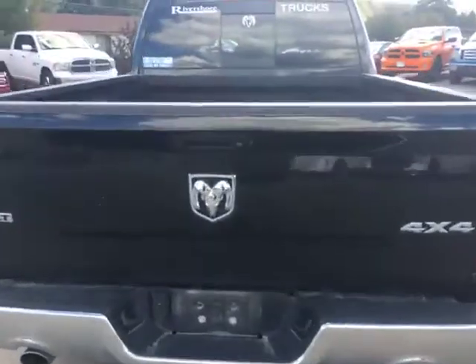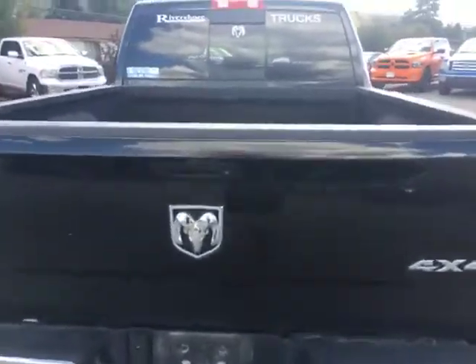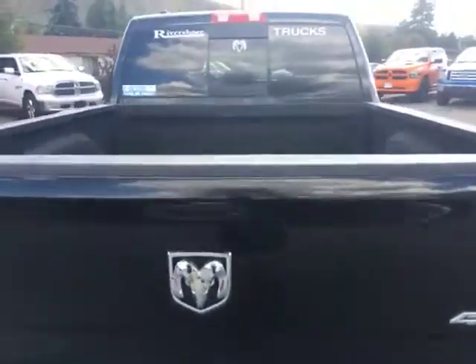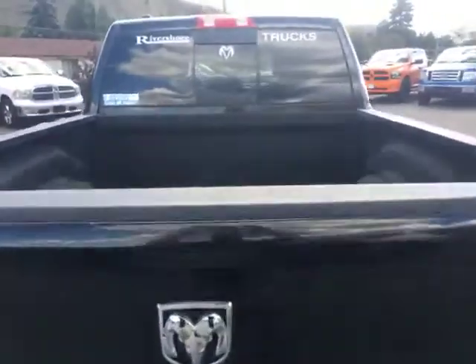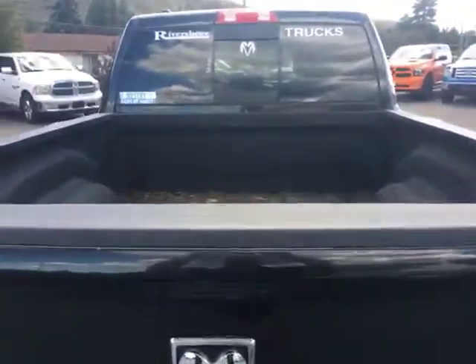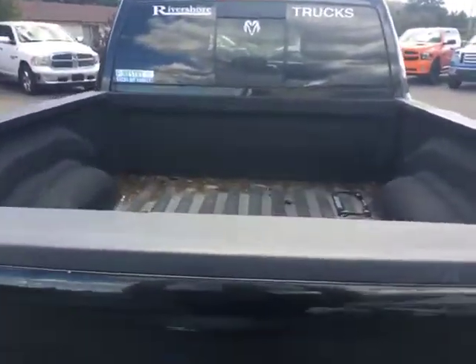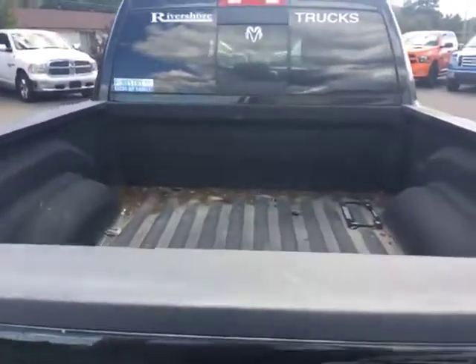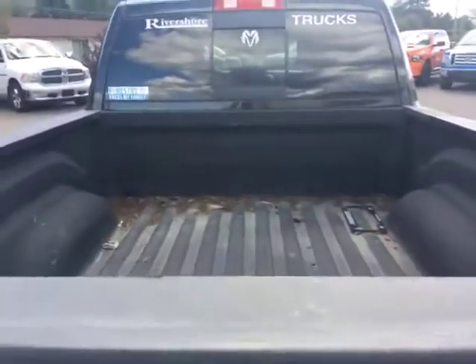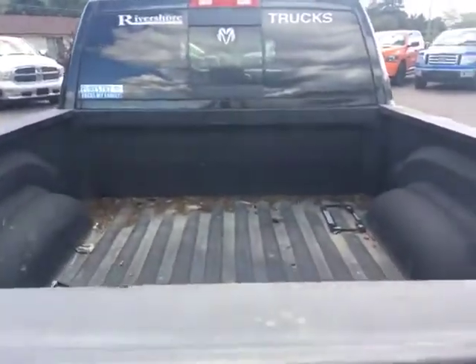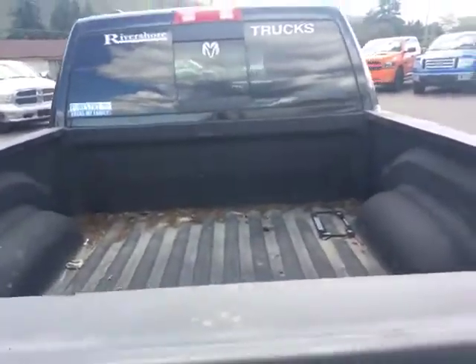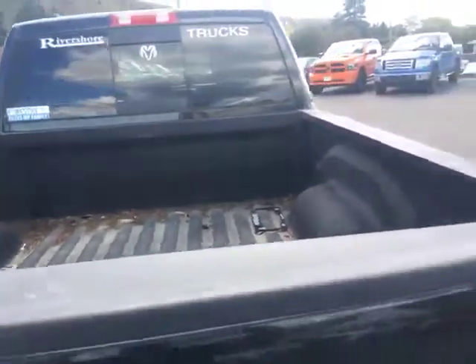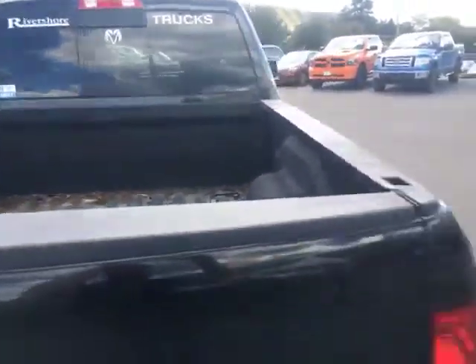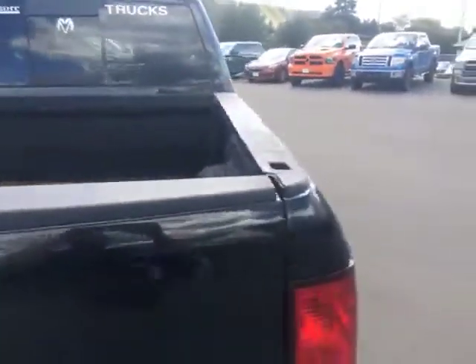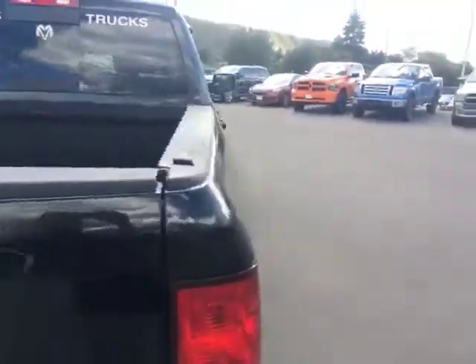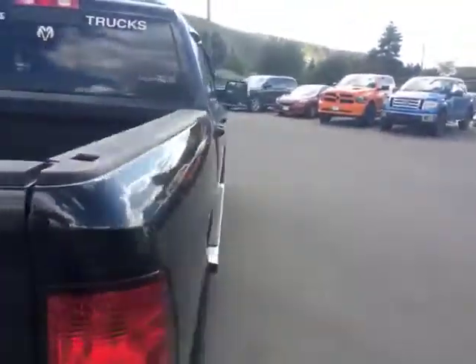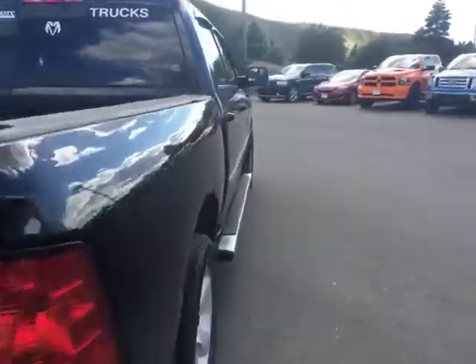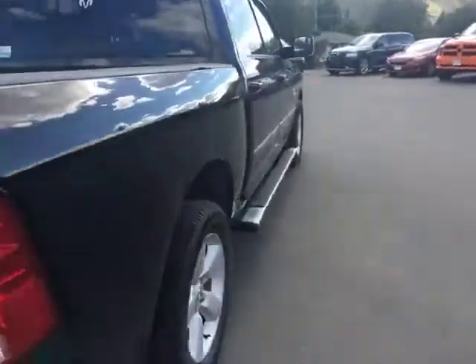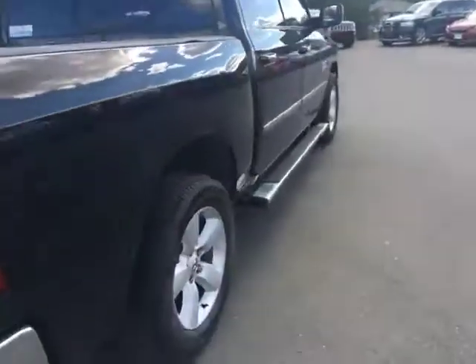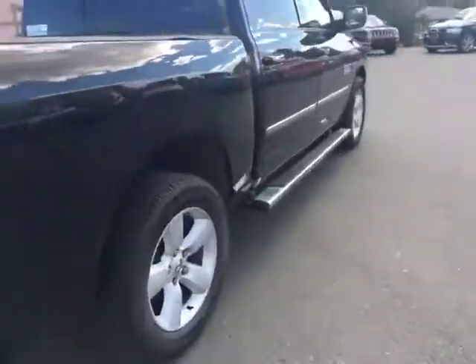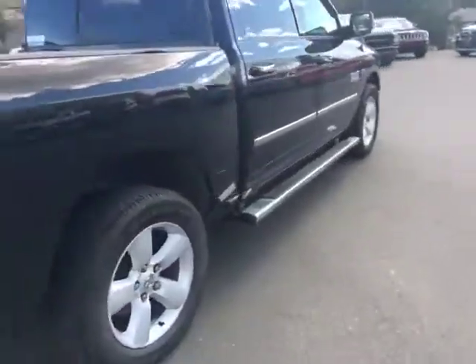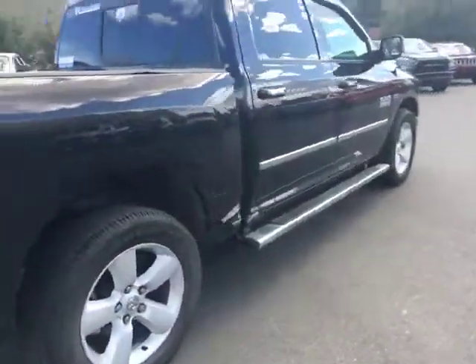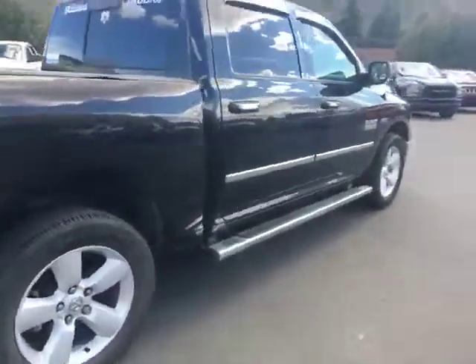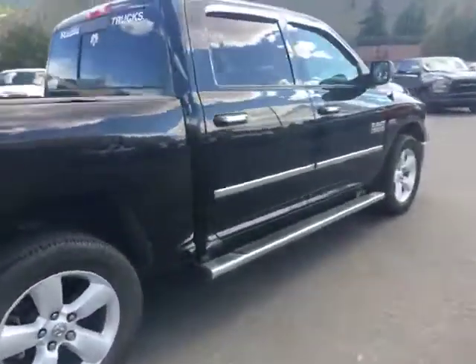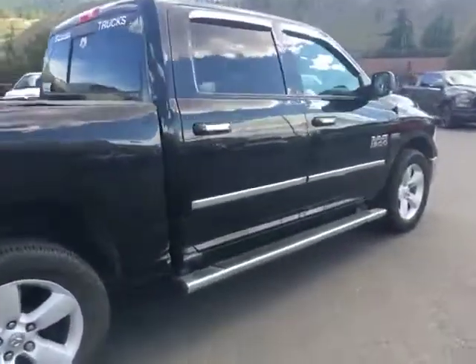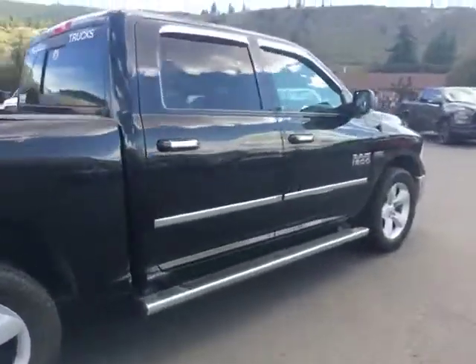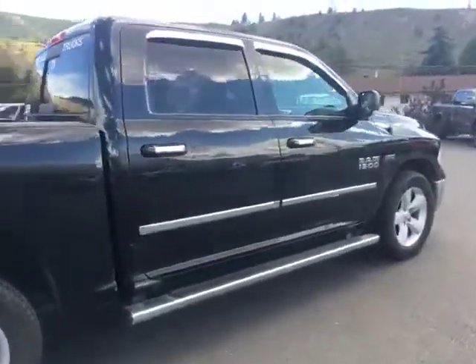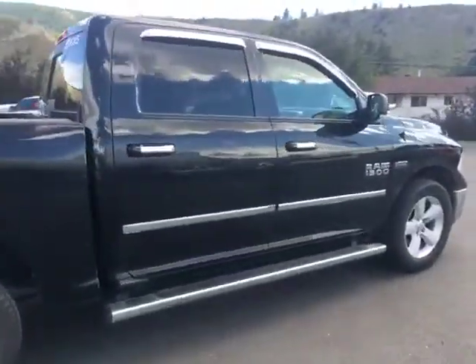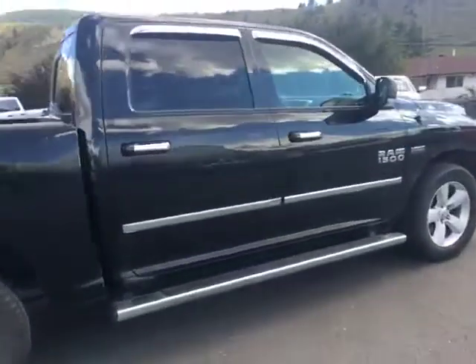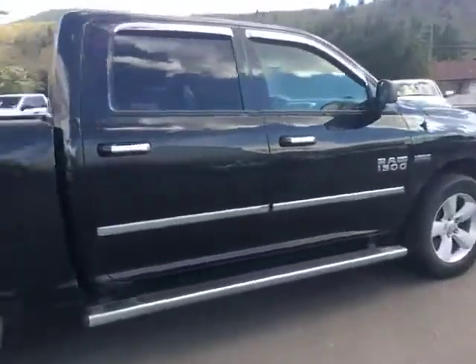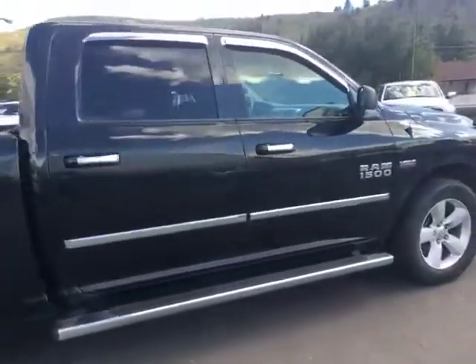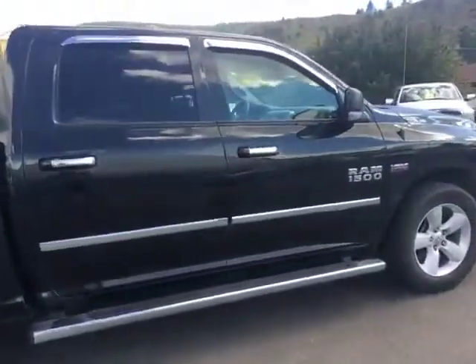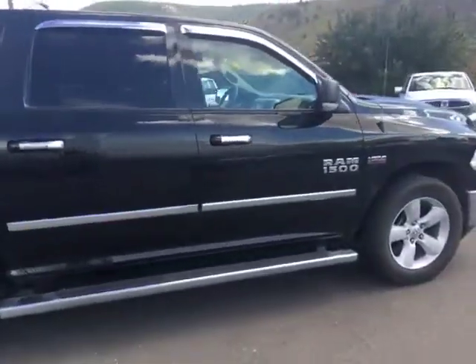It hasn't been completely cleaned yet. There's a box liner in there. Take a look inside.